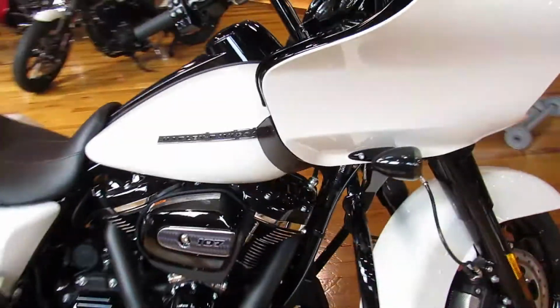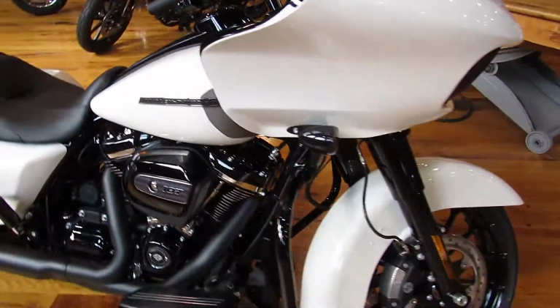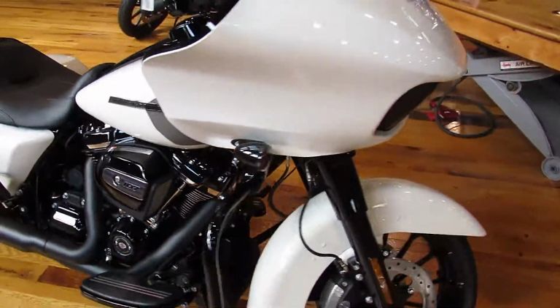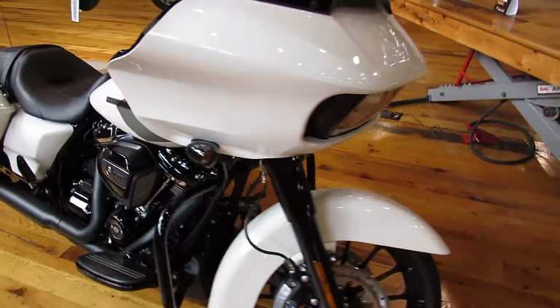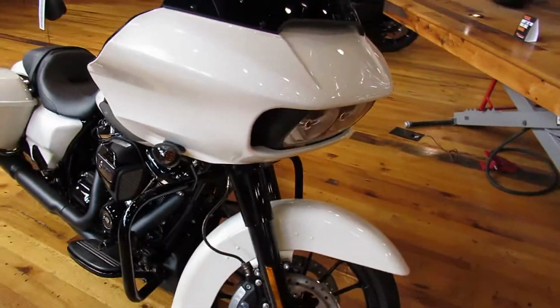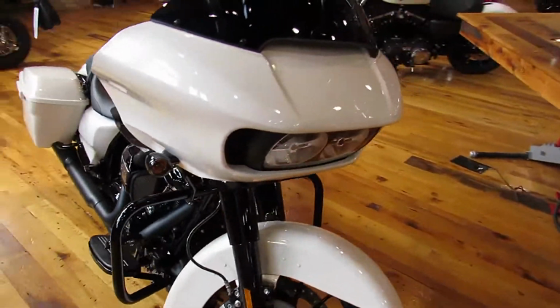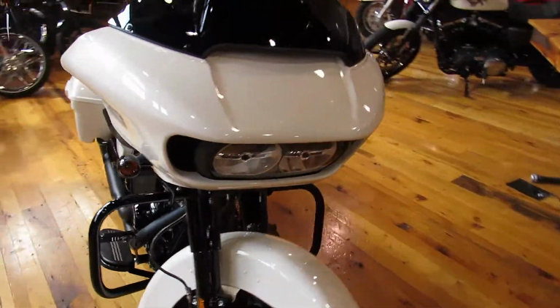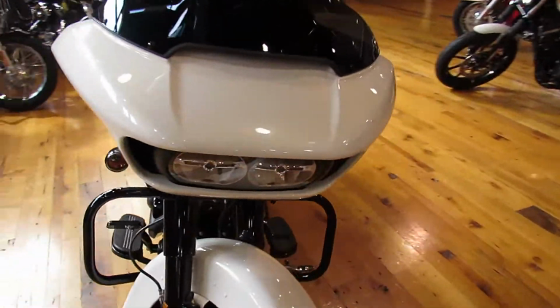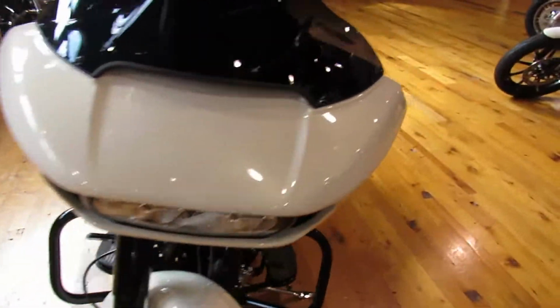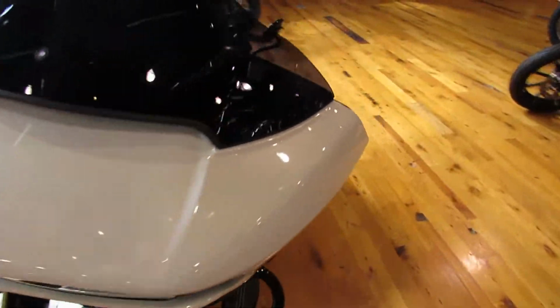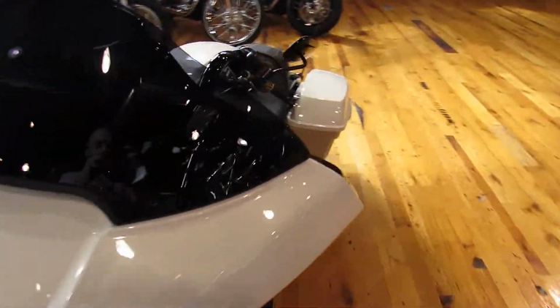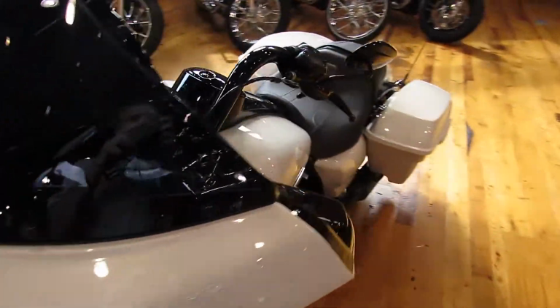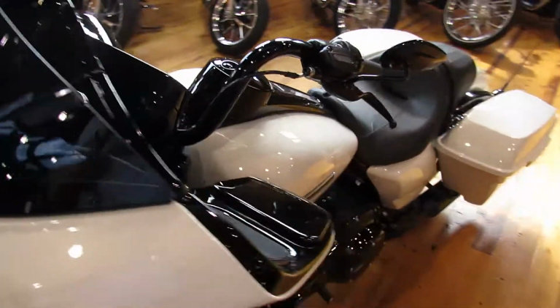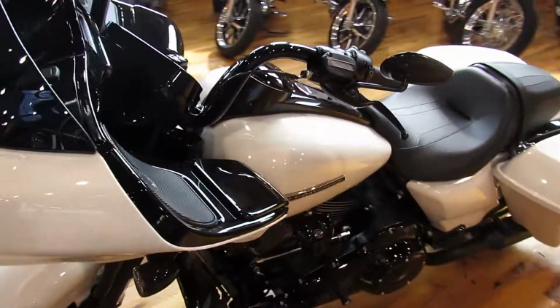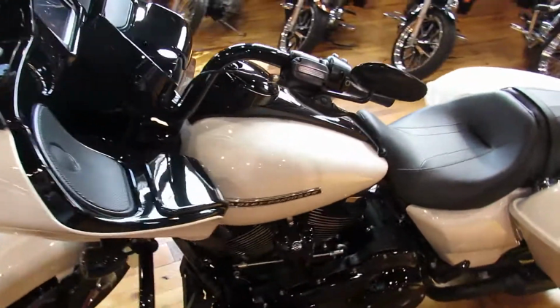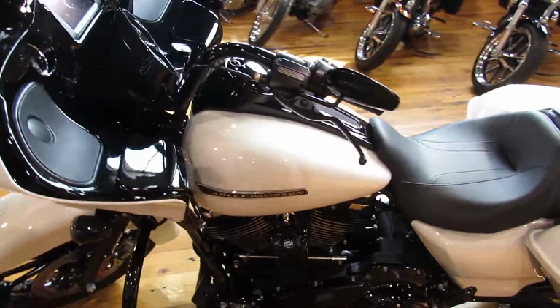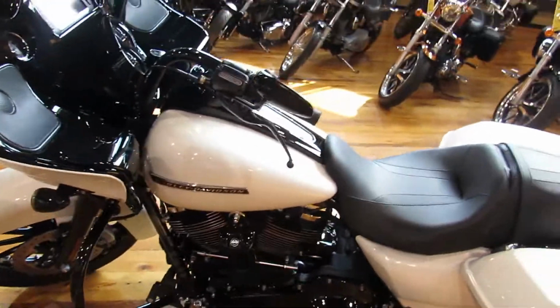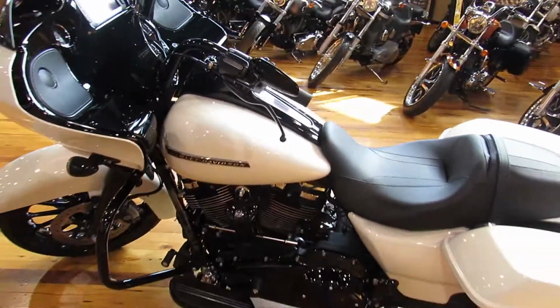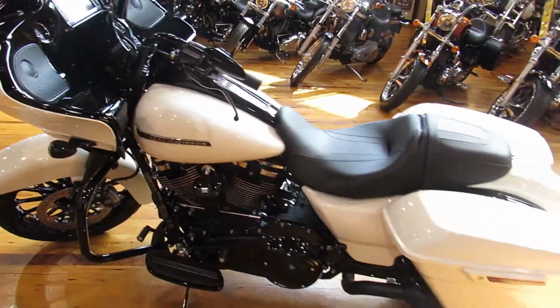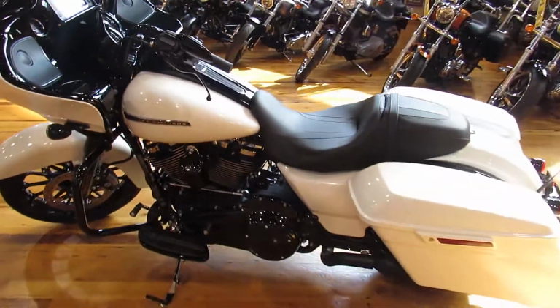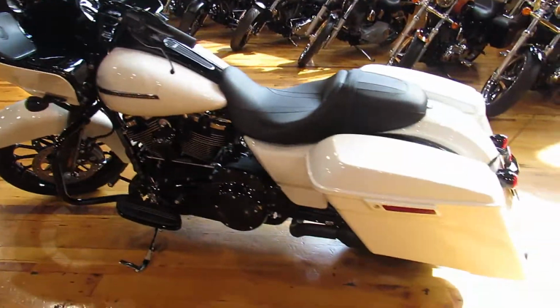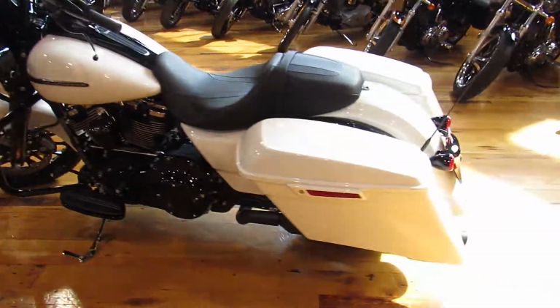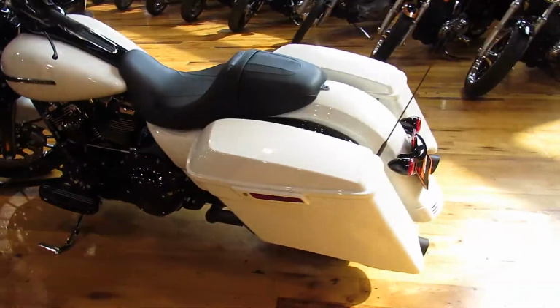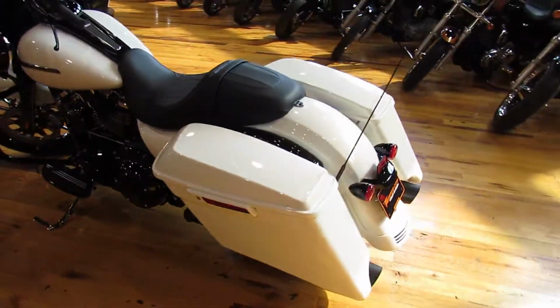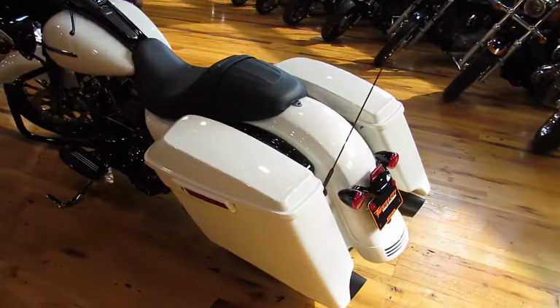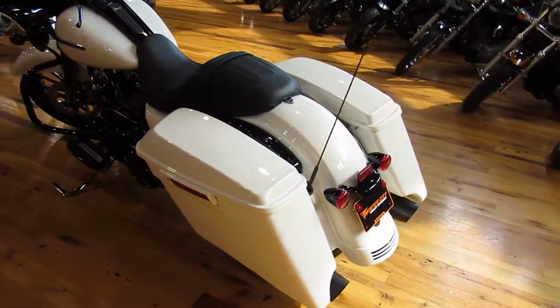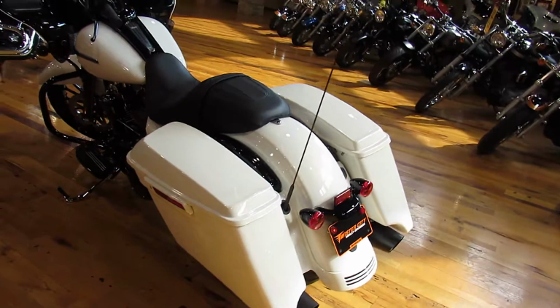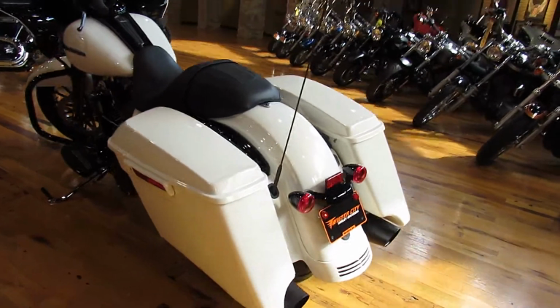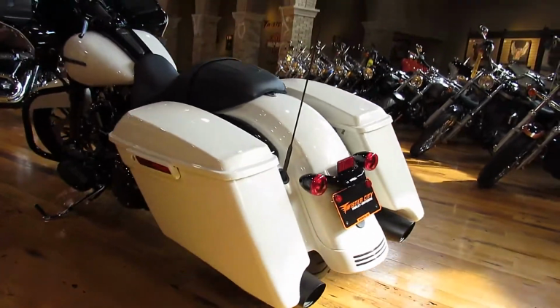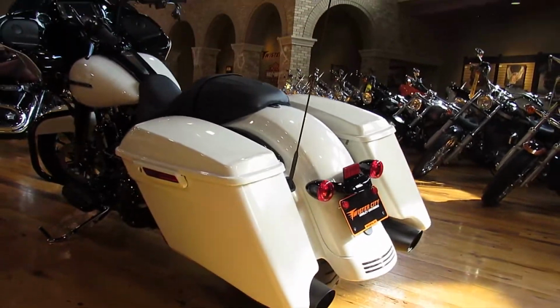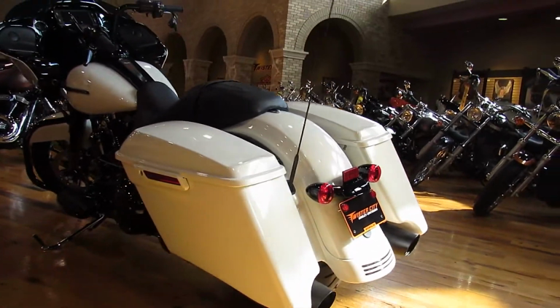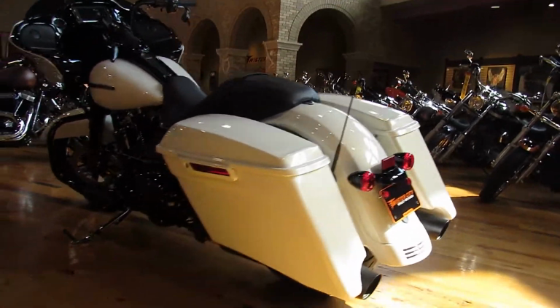Of course this bad boy comes standard with ABS, security, cruise, GPS, killer sound system, and it also has new extended bags. They're lower and deeper than before.